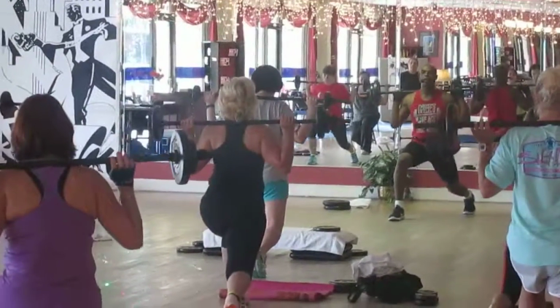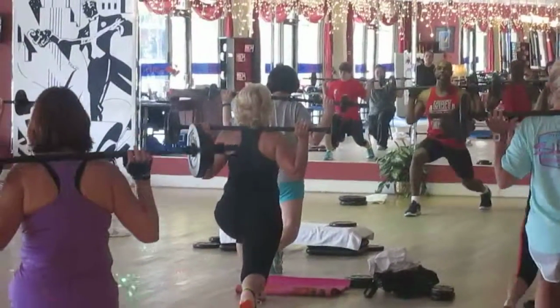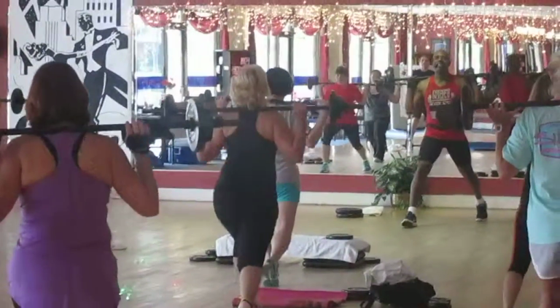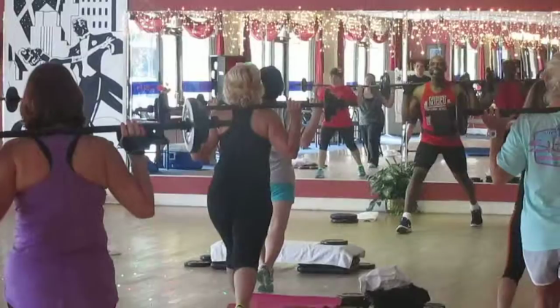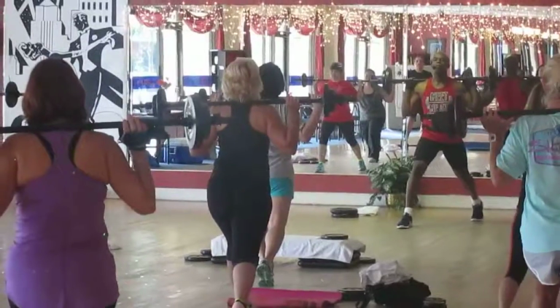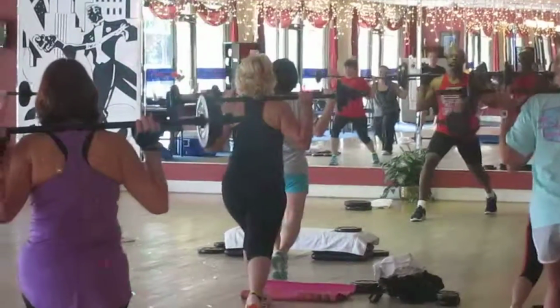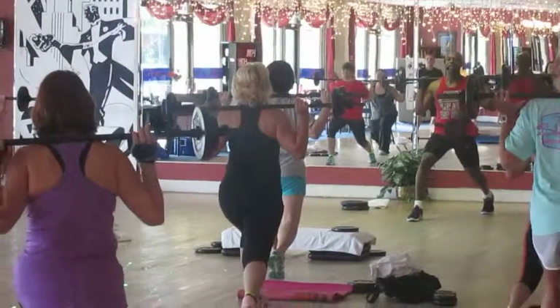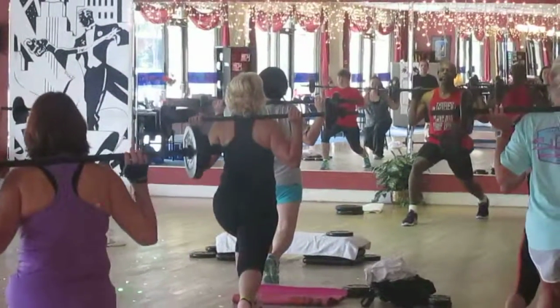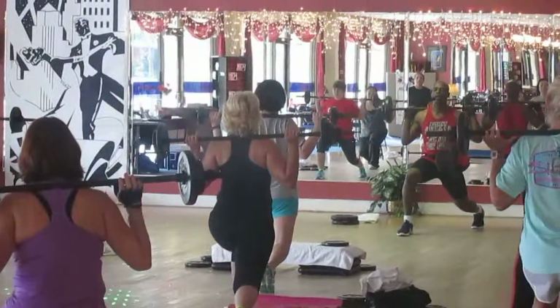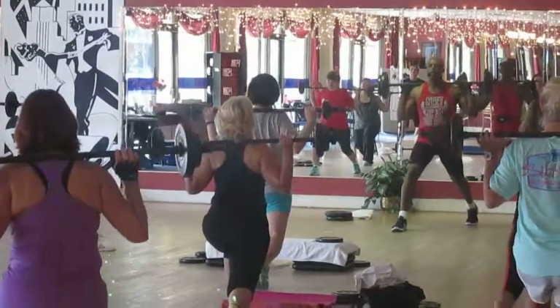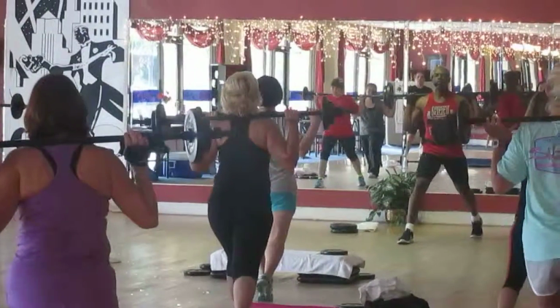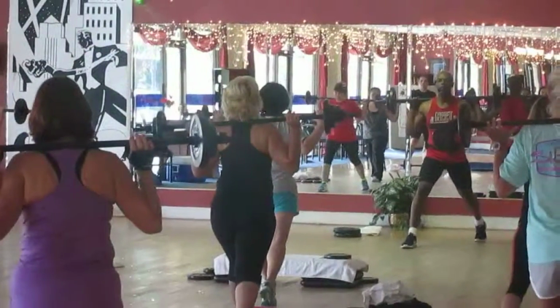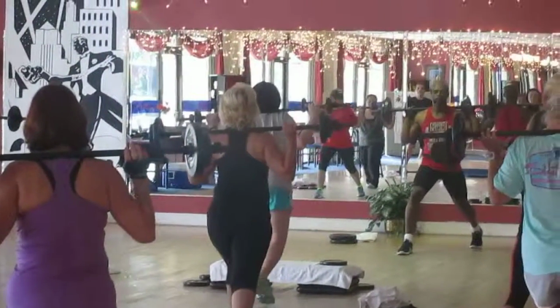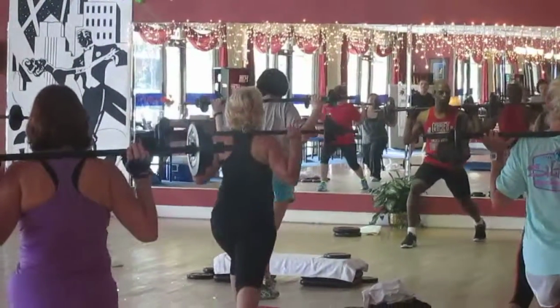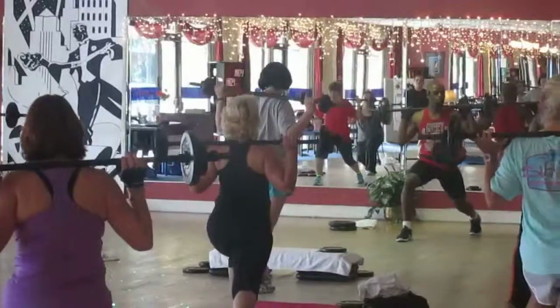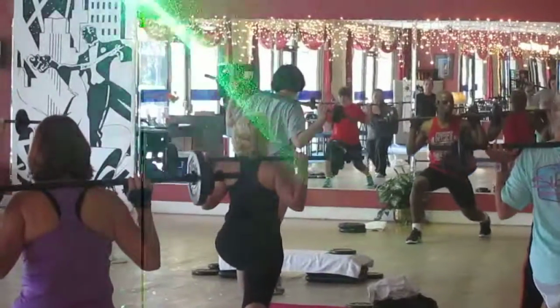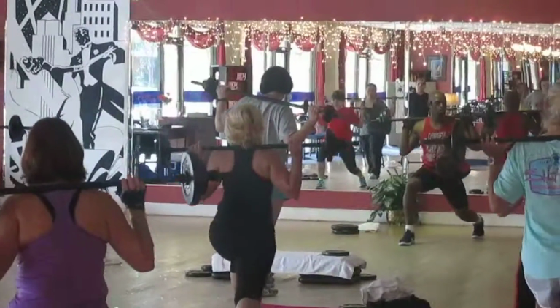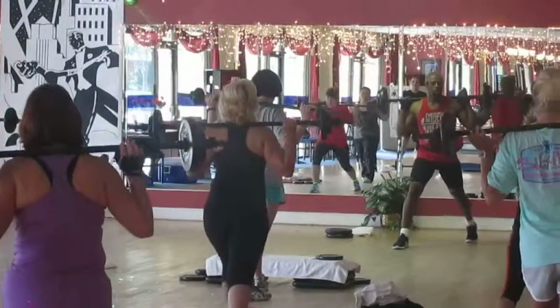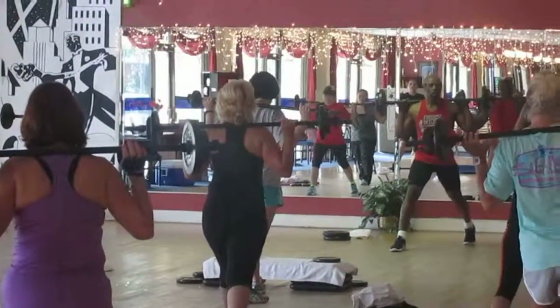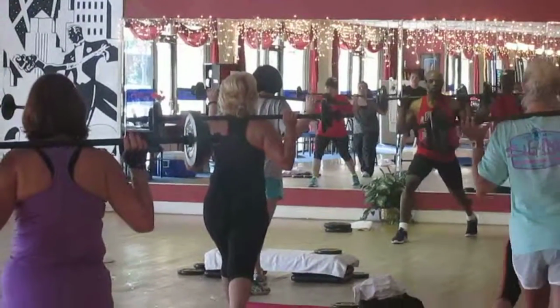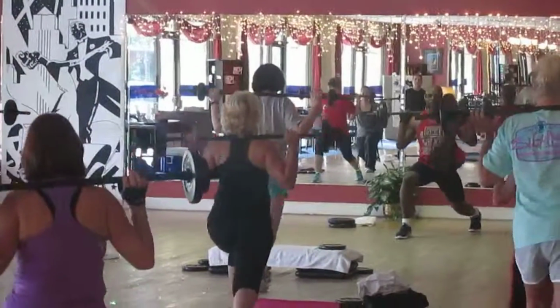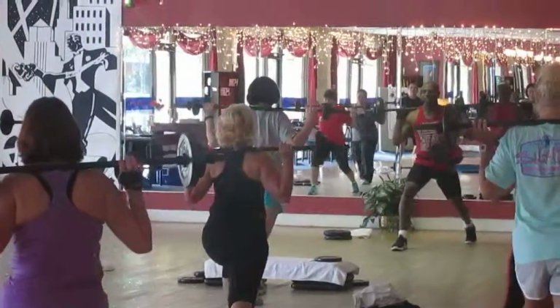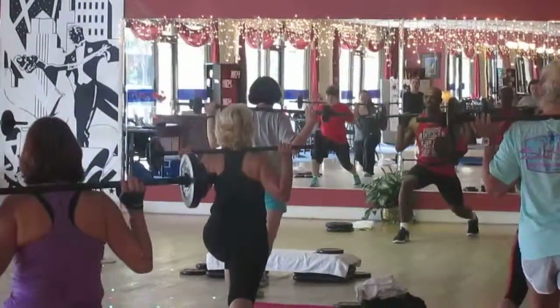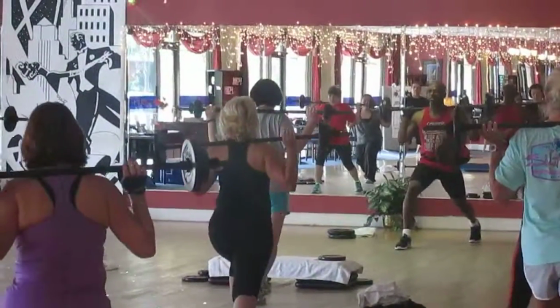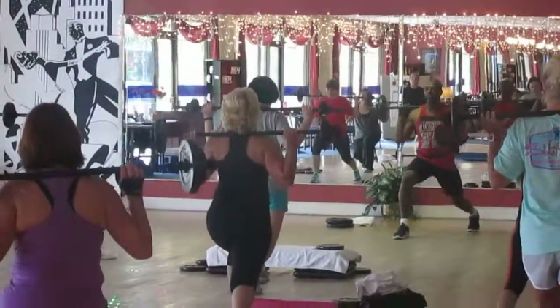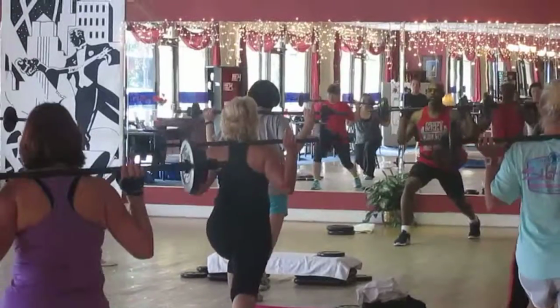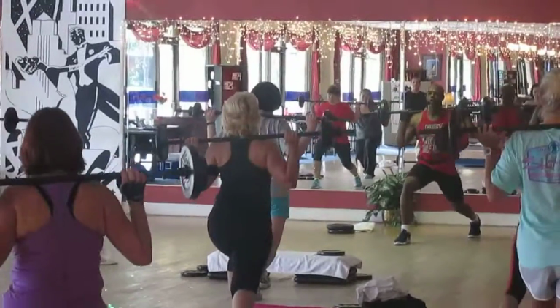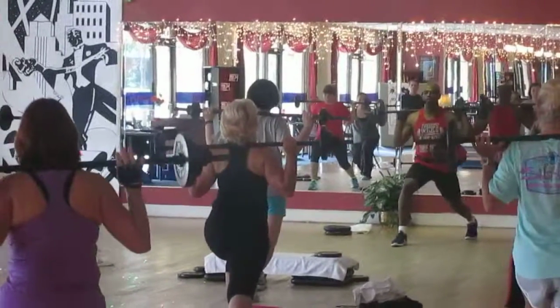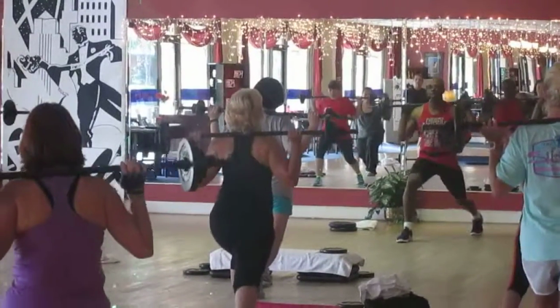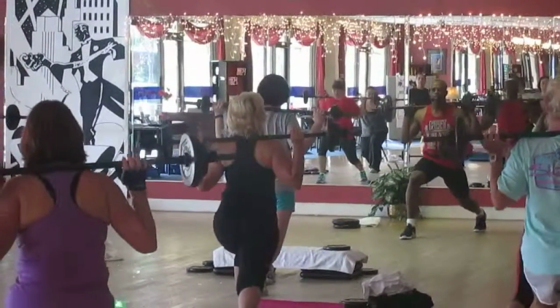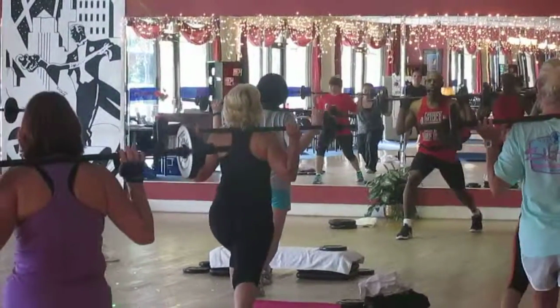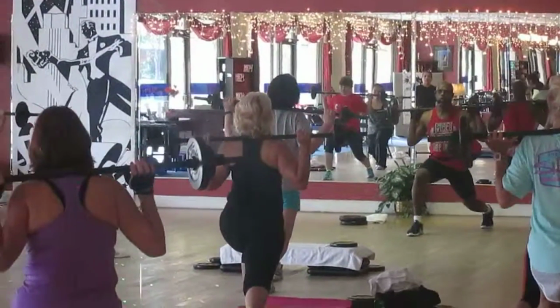Don't look down. Push it, shoulder back. Chest up. Elbows forward. 7, 6, 5, 4, 3, 2, 1.